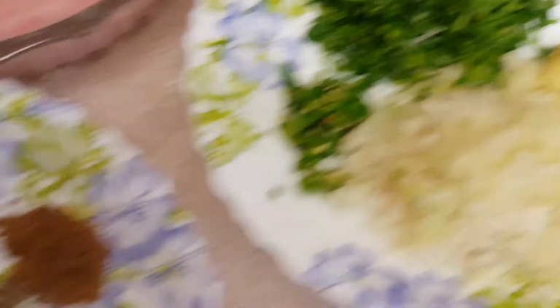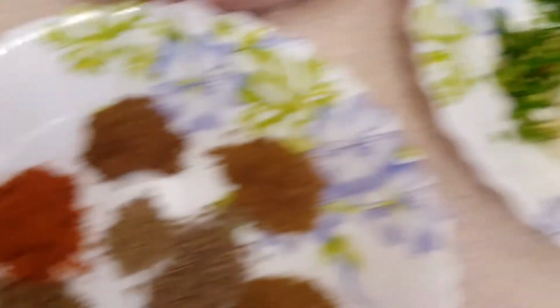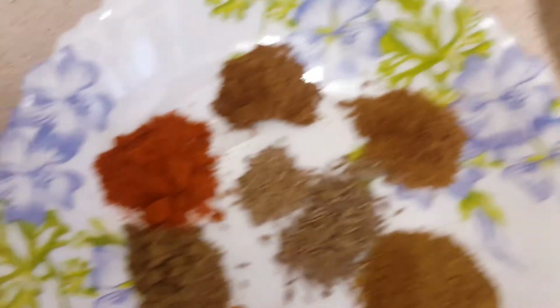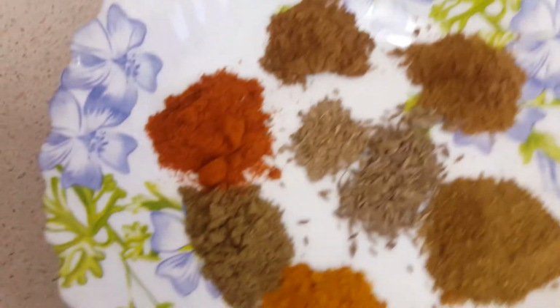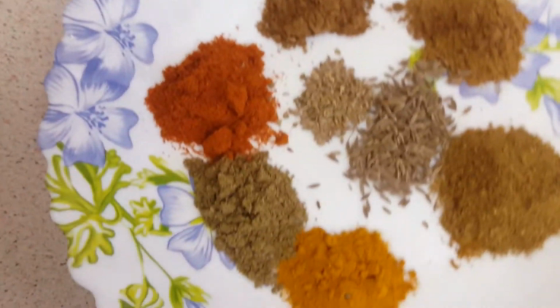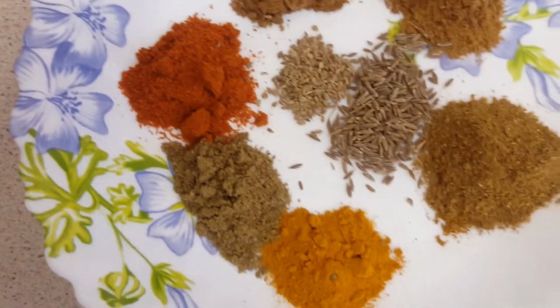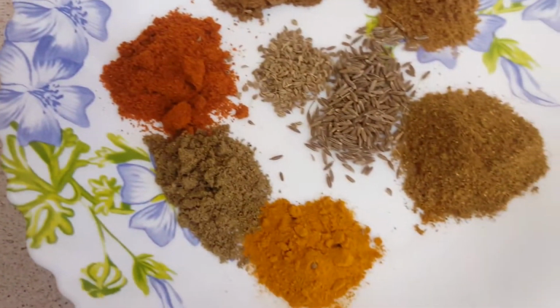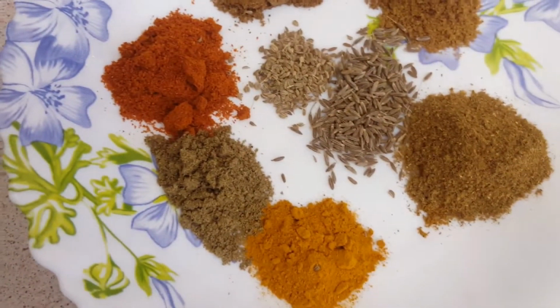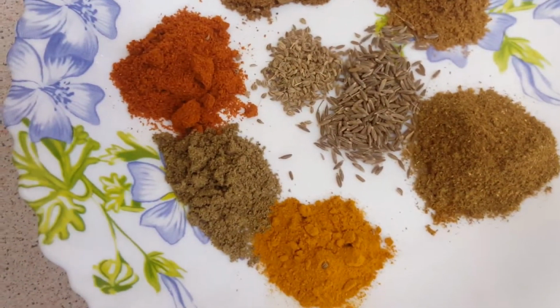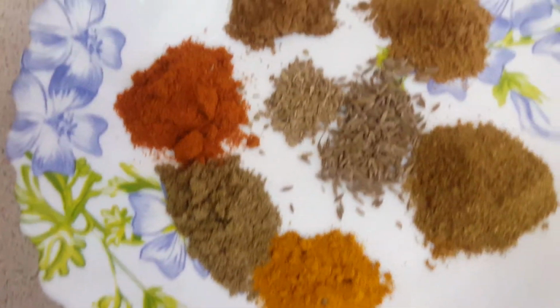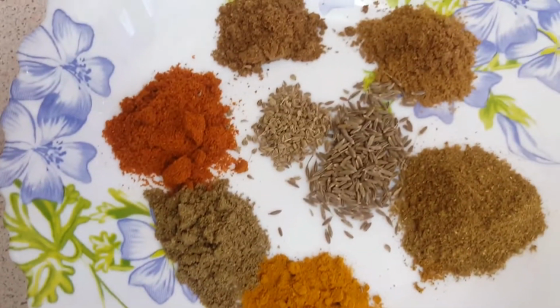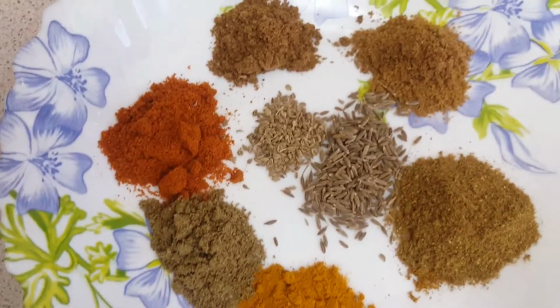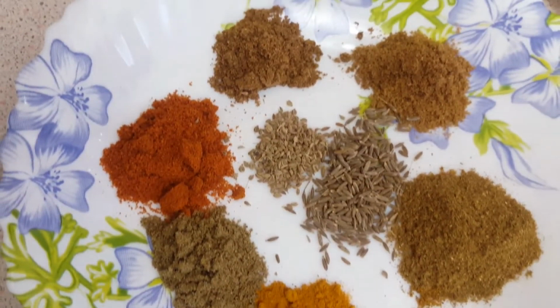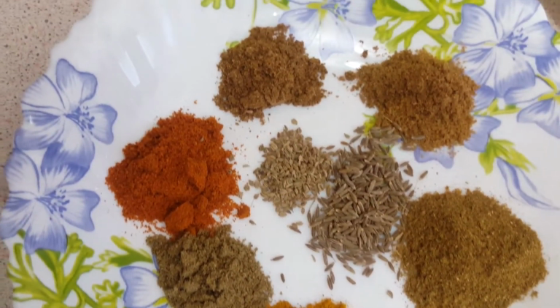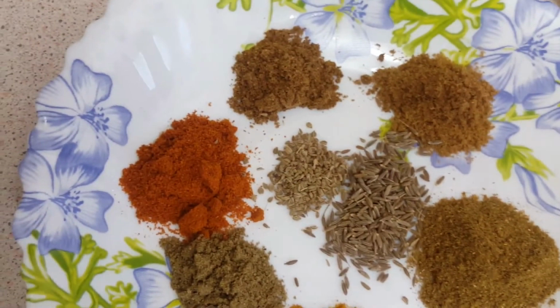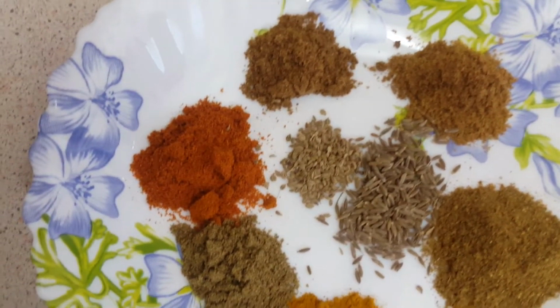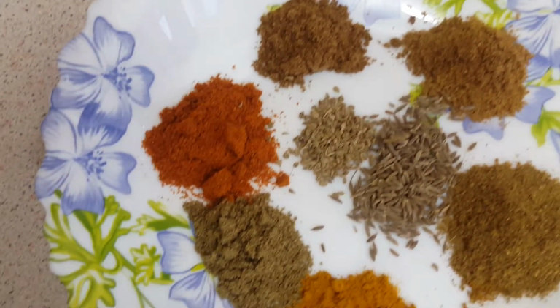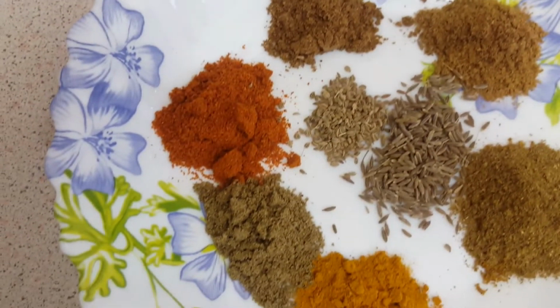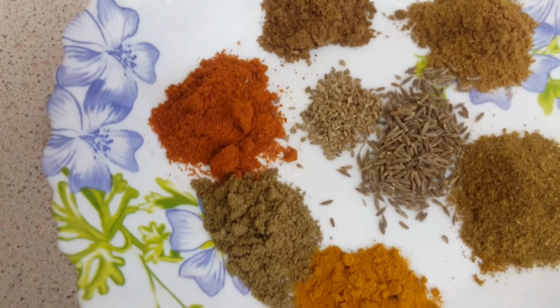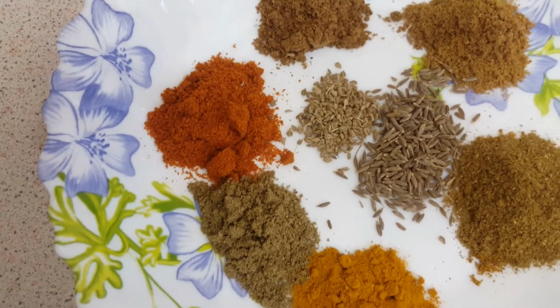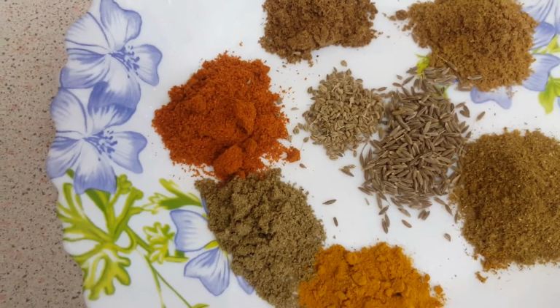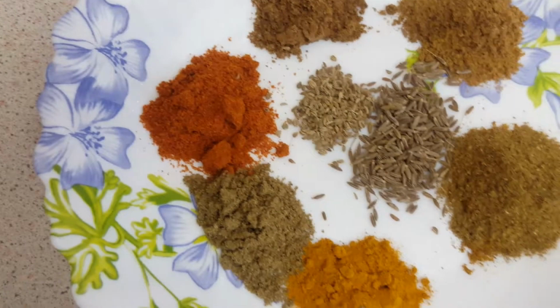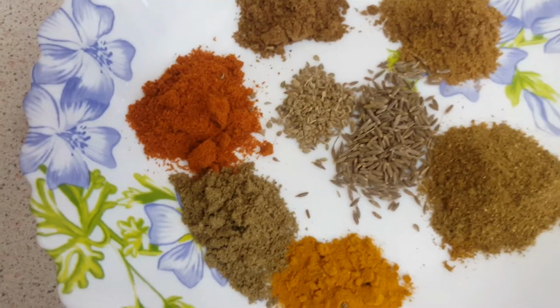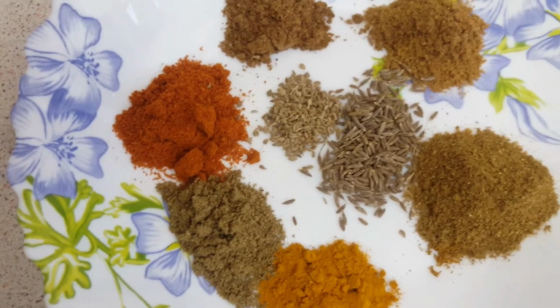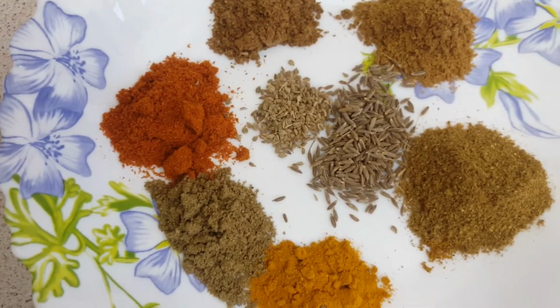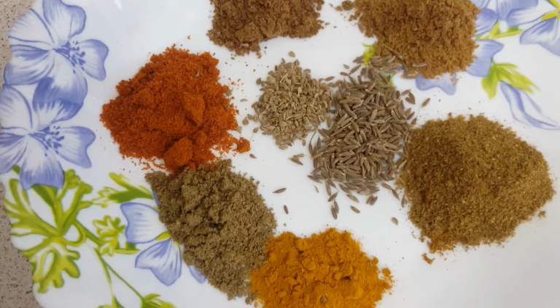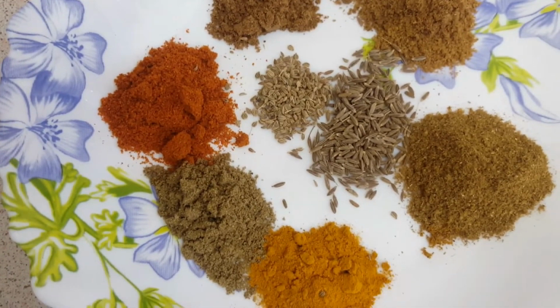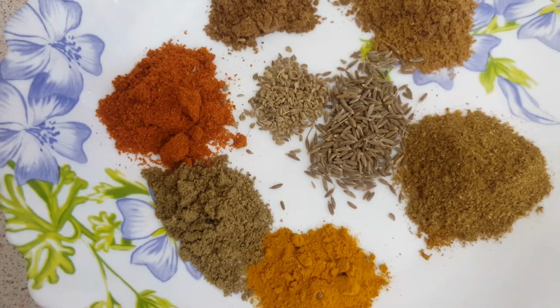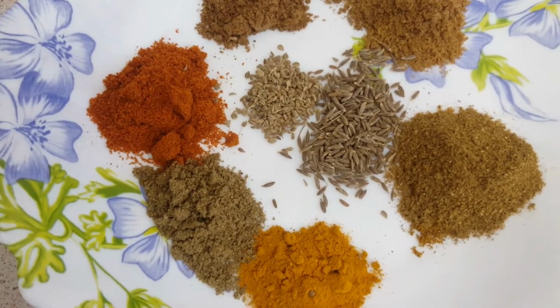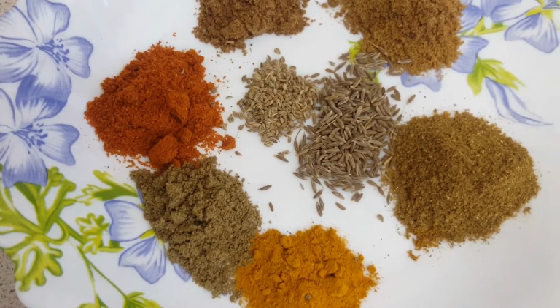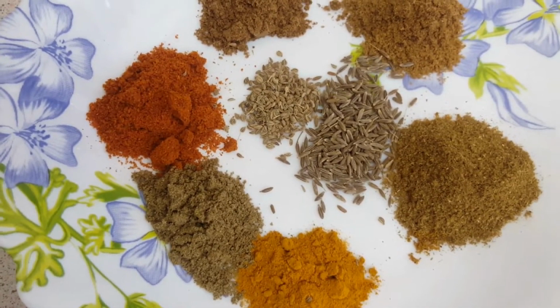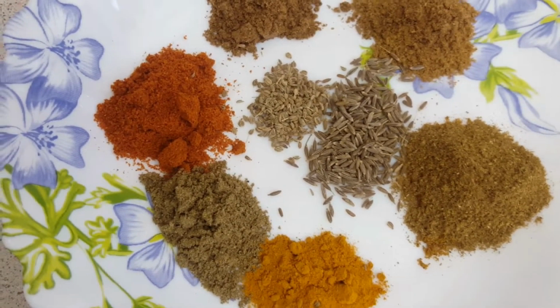We have dry mushrooms, like zirah, garam masala, haldi, and curry powder.